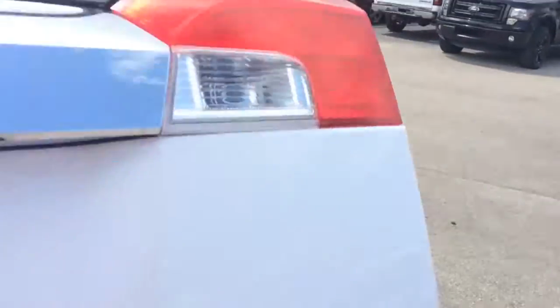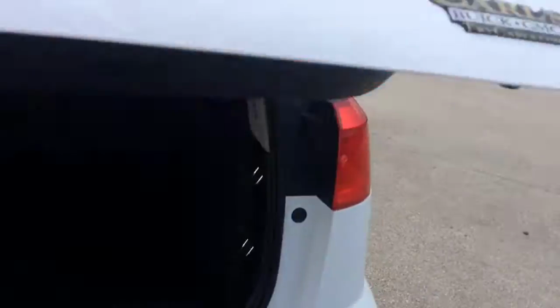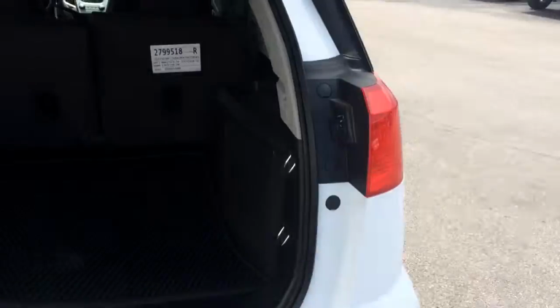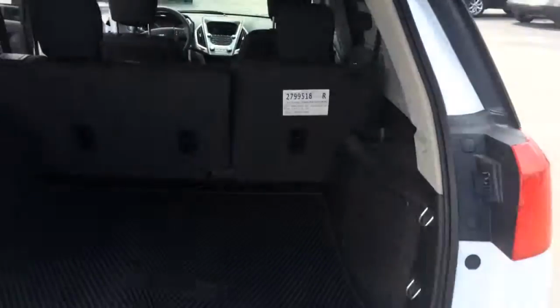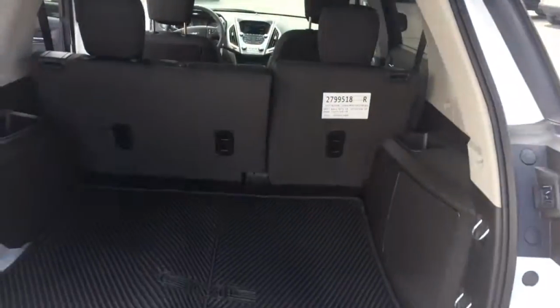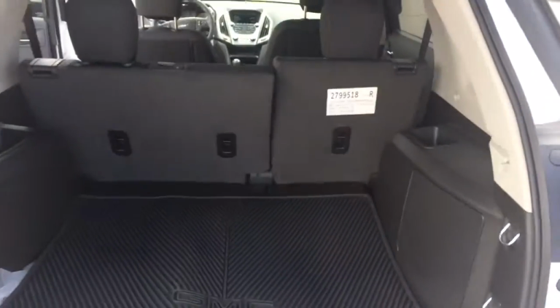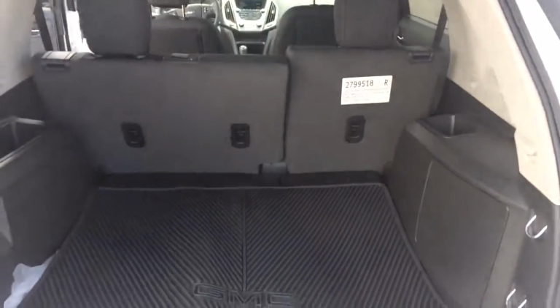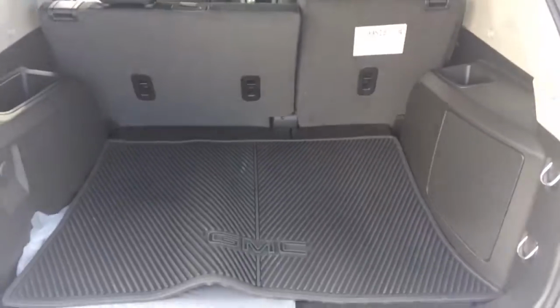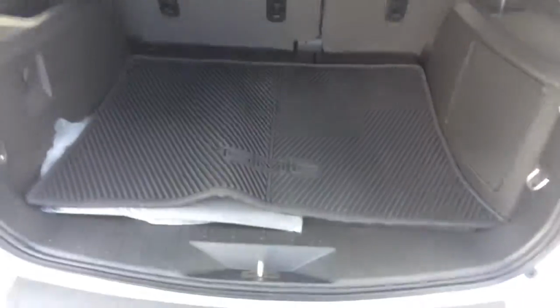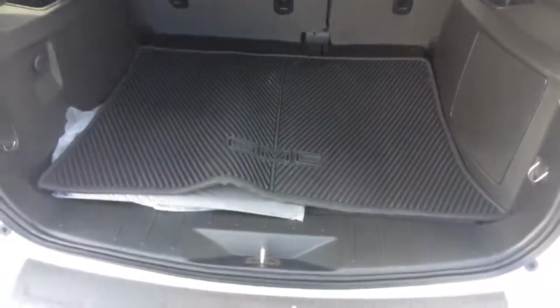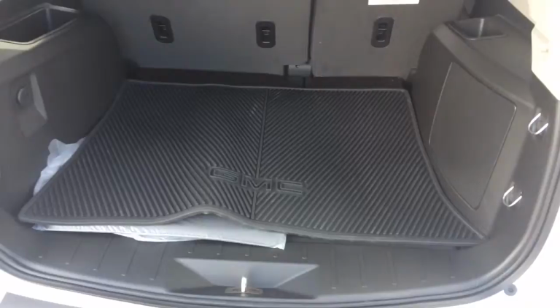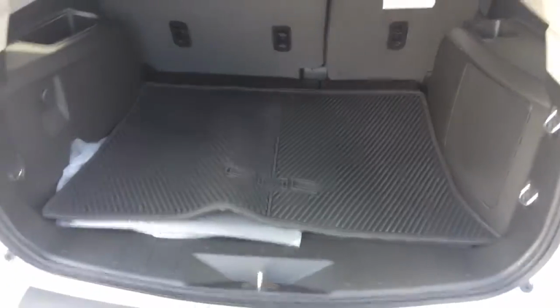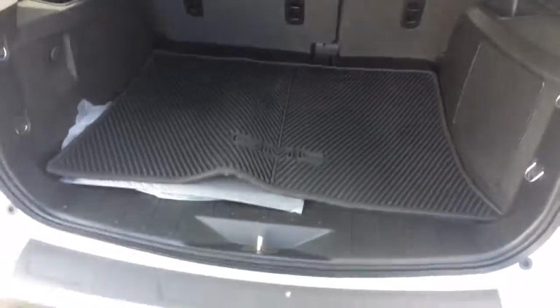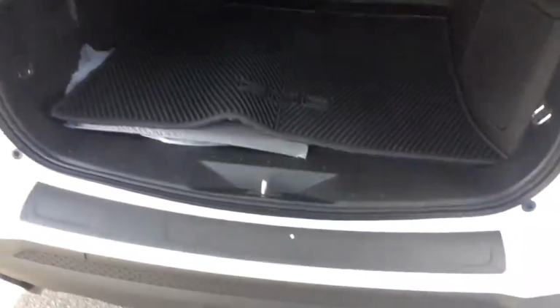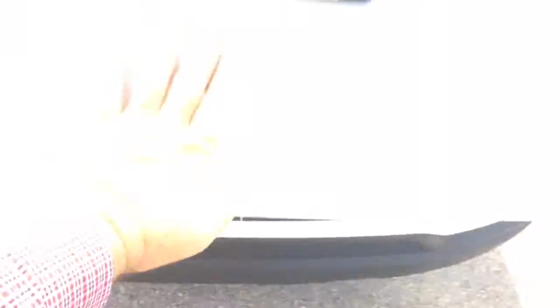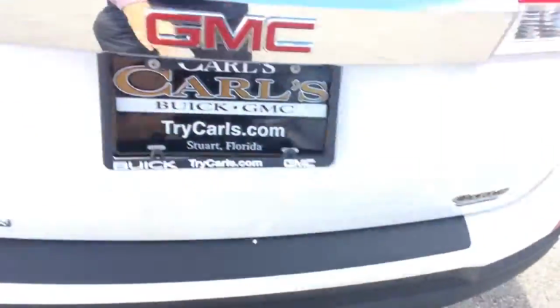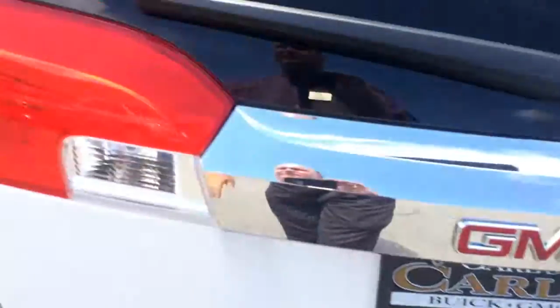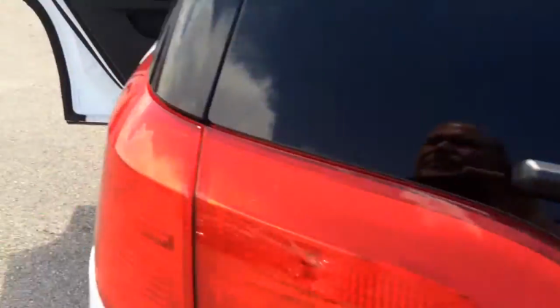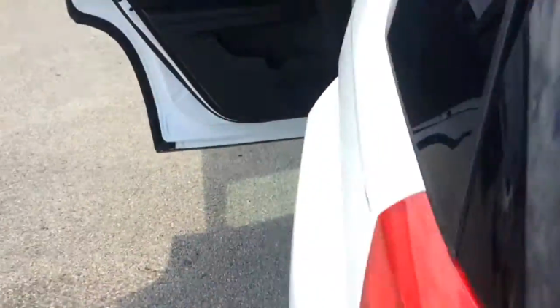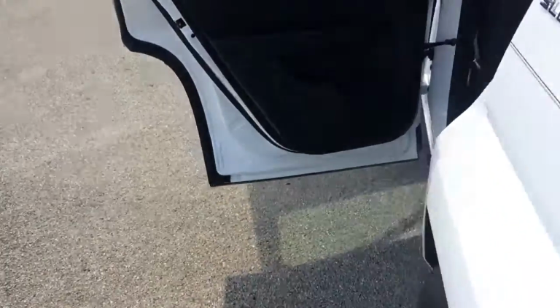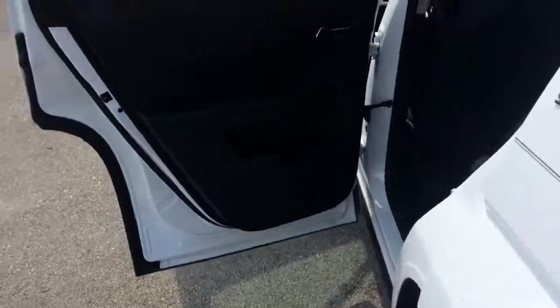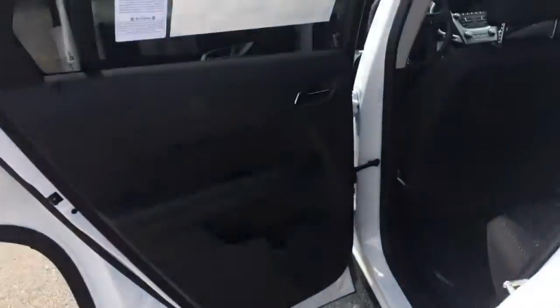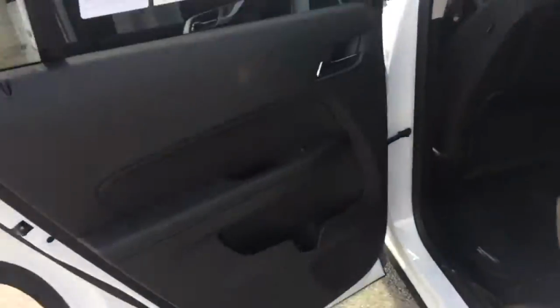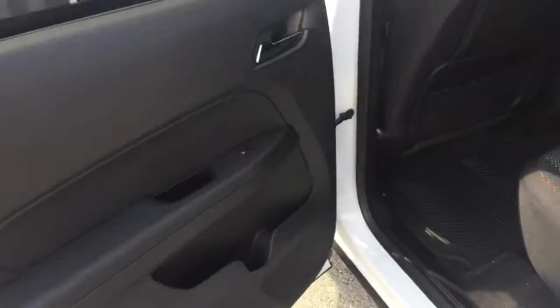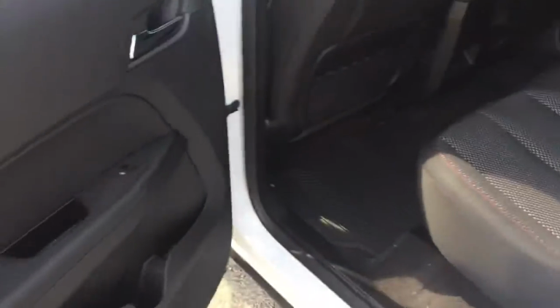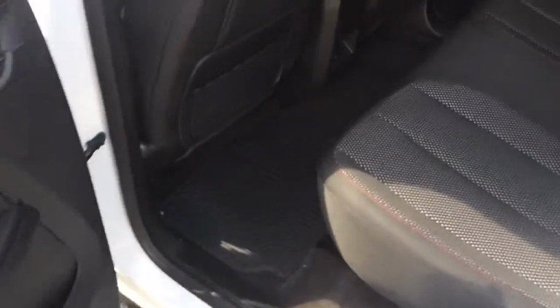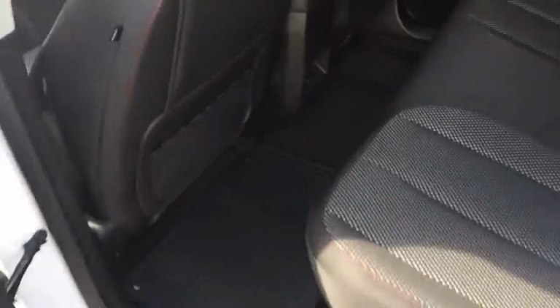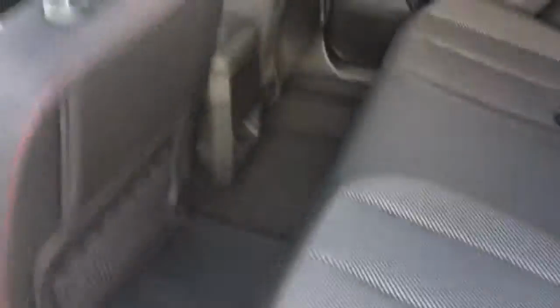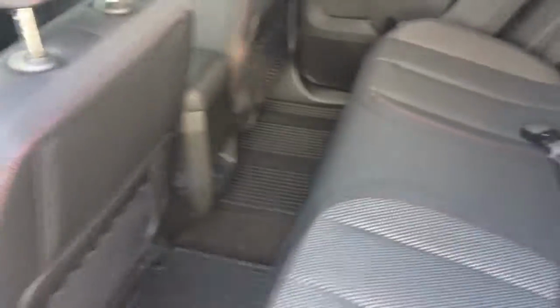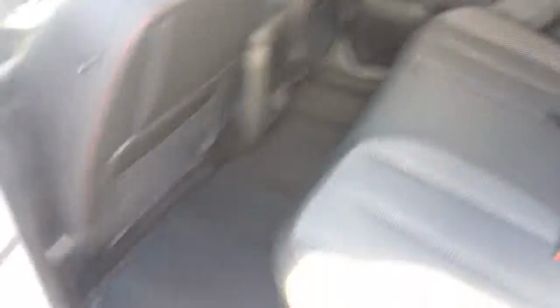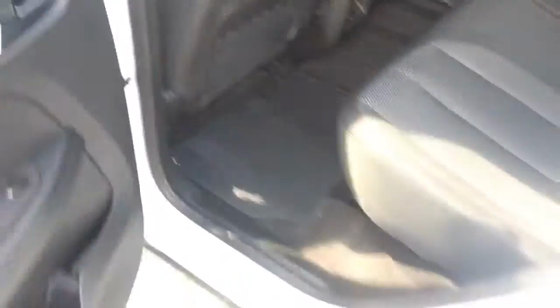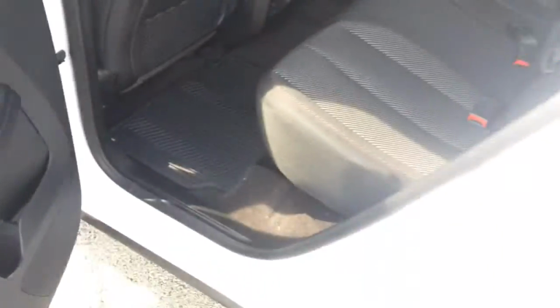Plenty of room for storage in the back. This does have the all-weather cargo liner. It also comes with the all-weather mats for the floor.